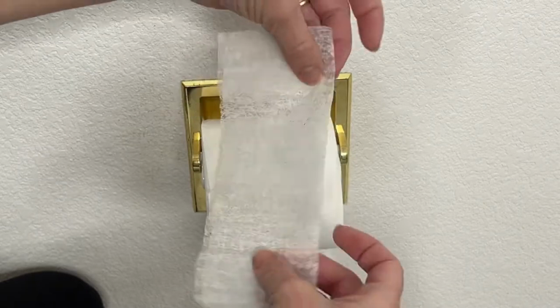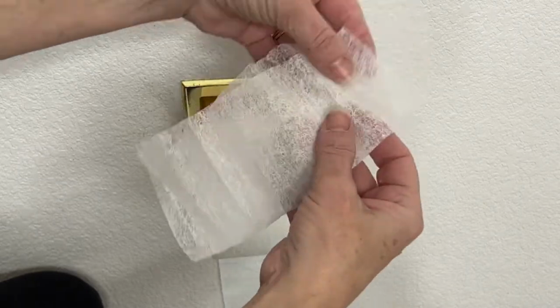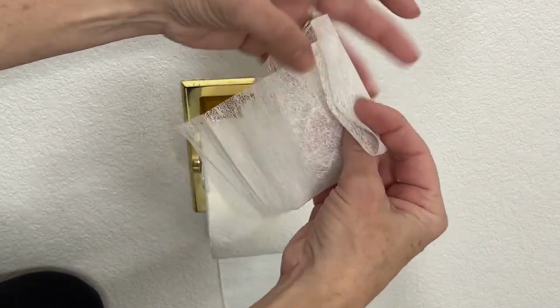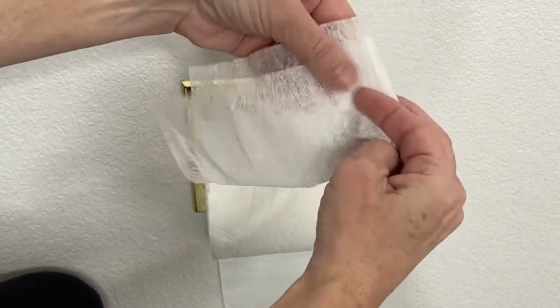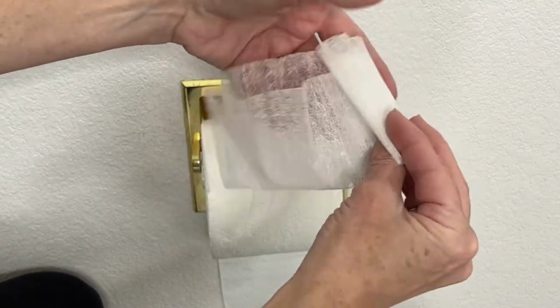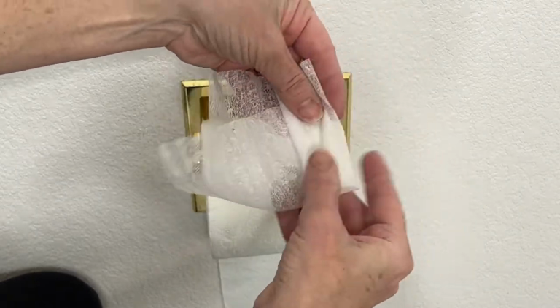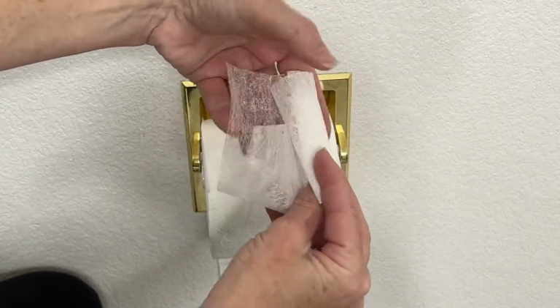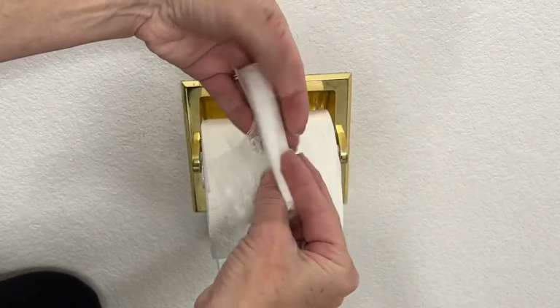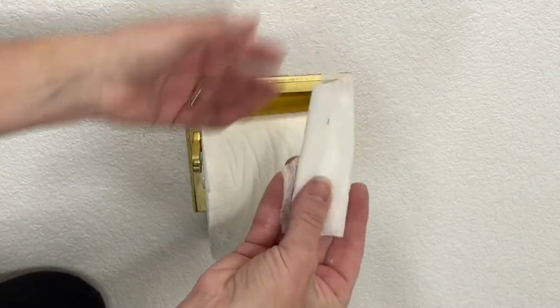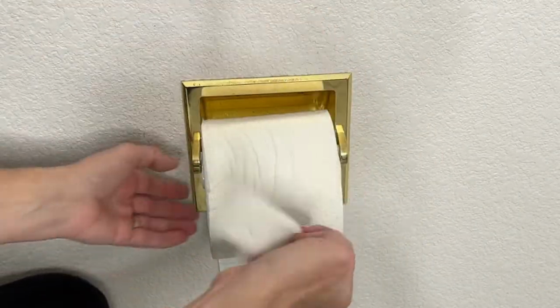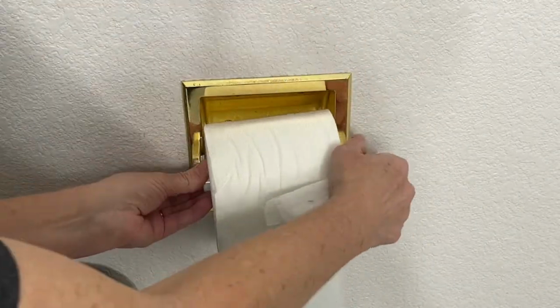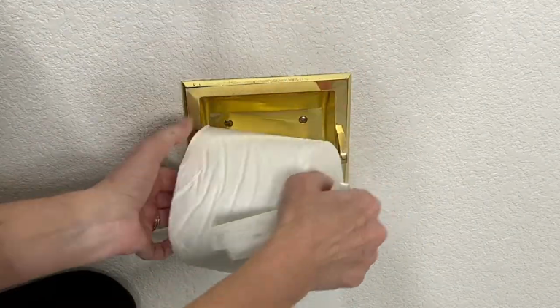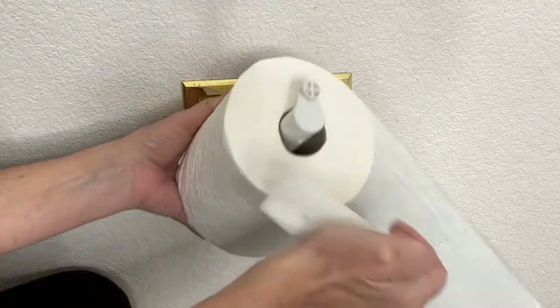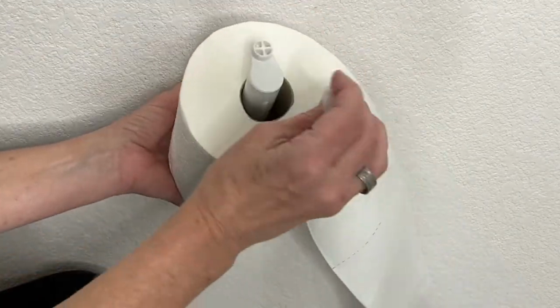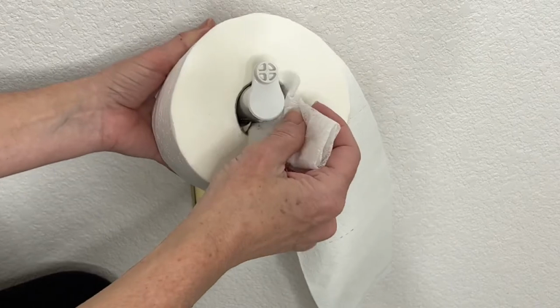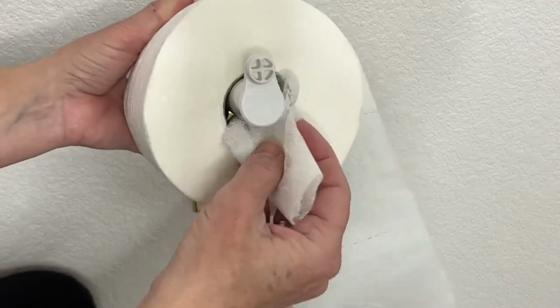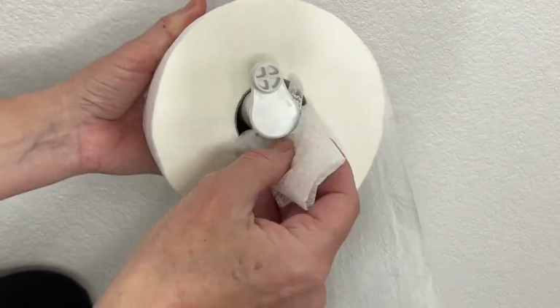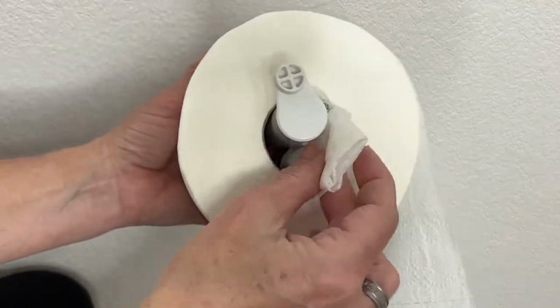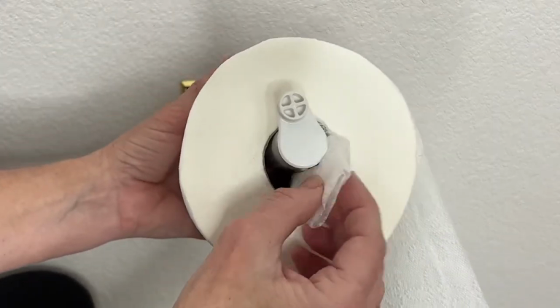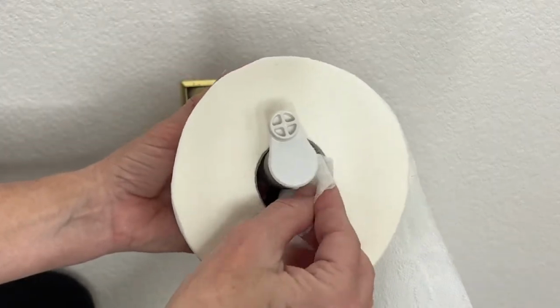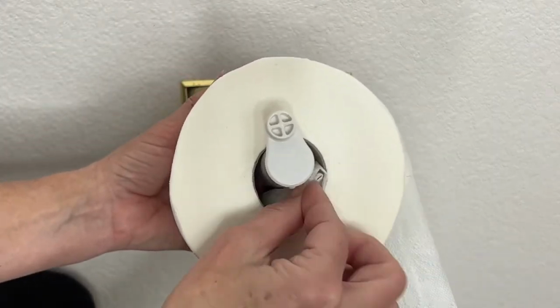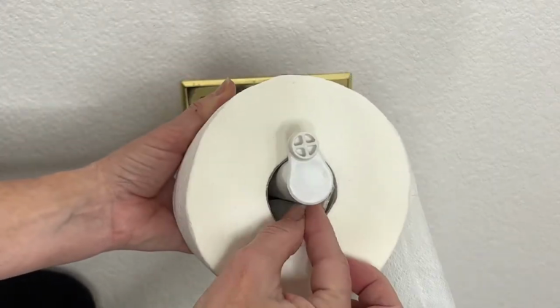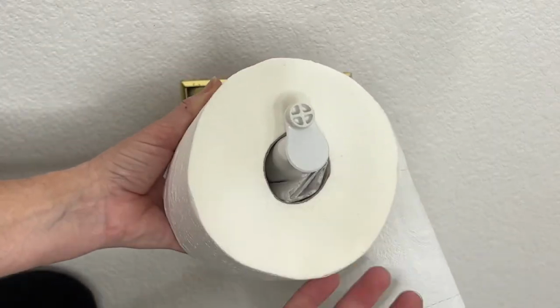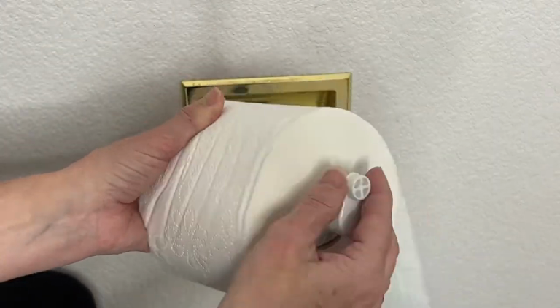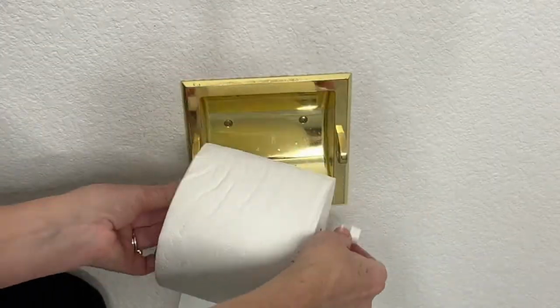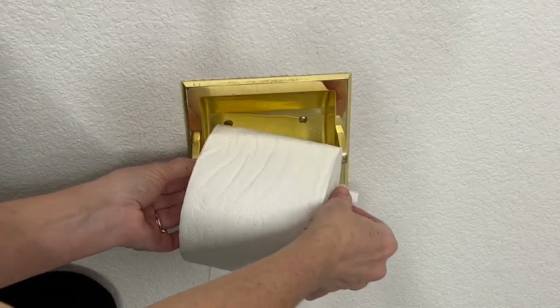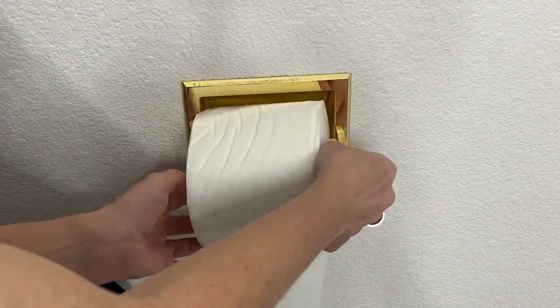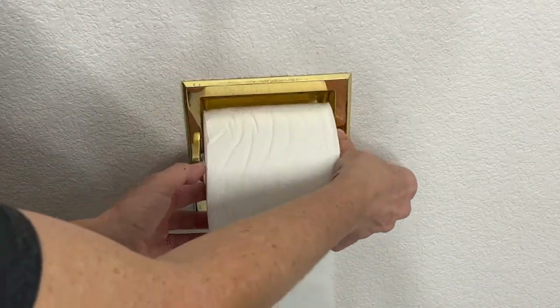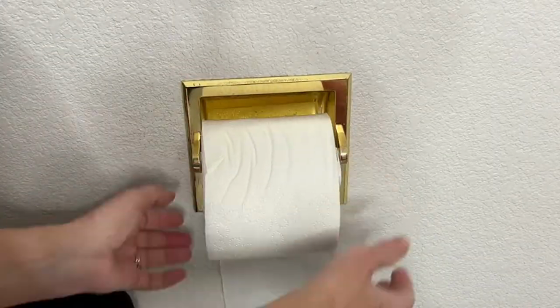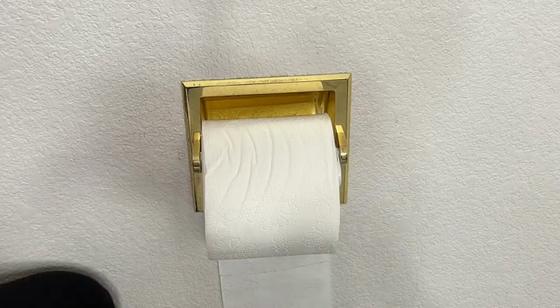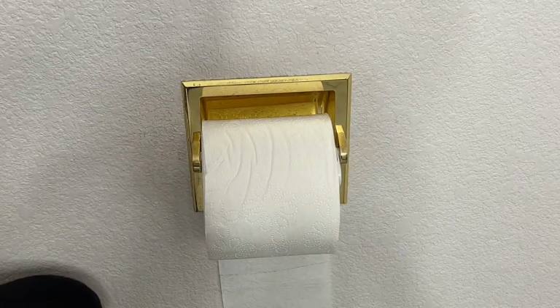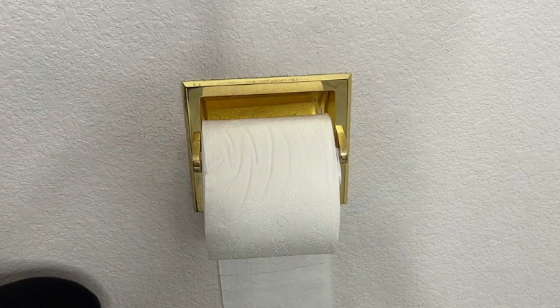Another way to keep your bathroom smelling fresh is to fold up a dryer sheet and place it into the tube of your toilet paper roll, then place the toilet paper roll back in. It'll keep that room smelling fresh.